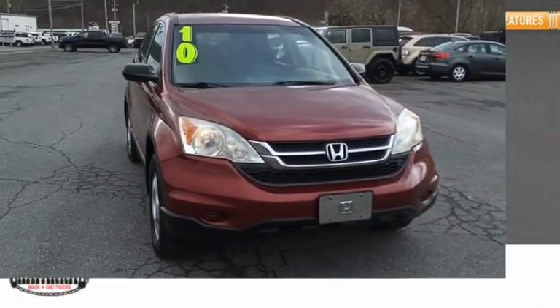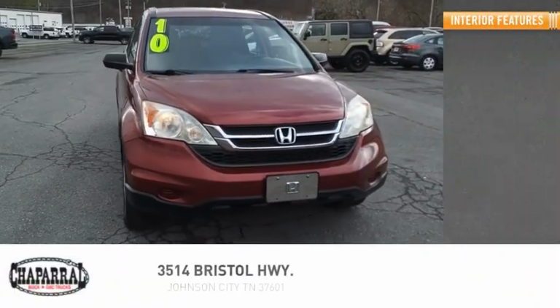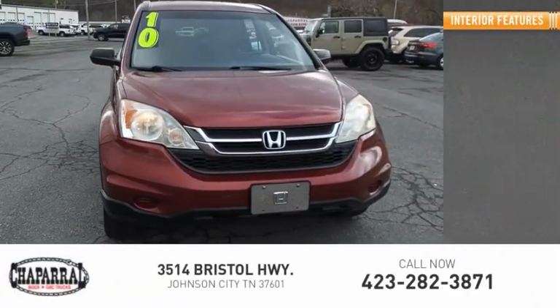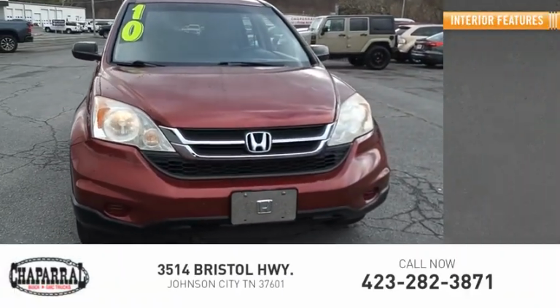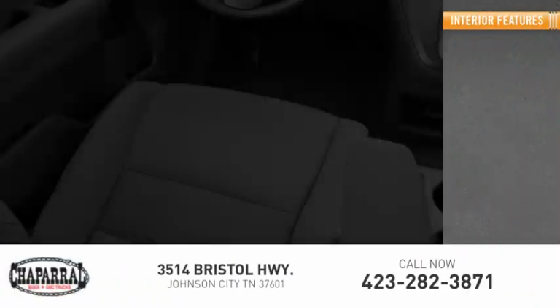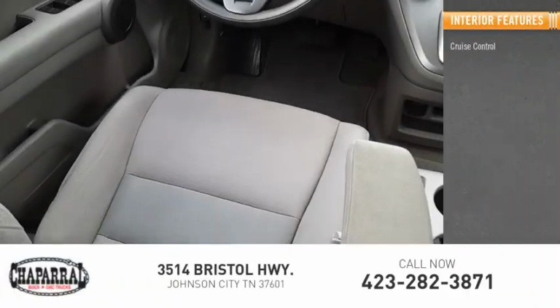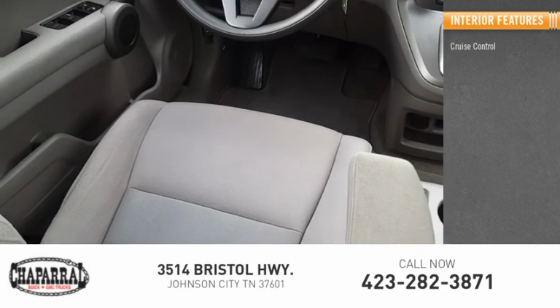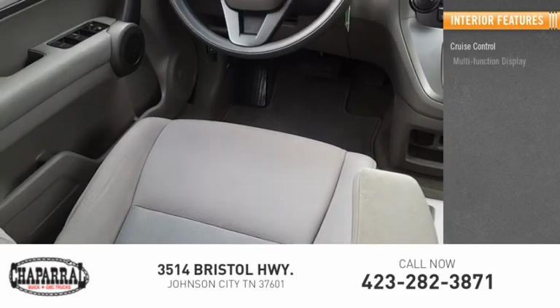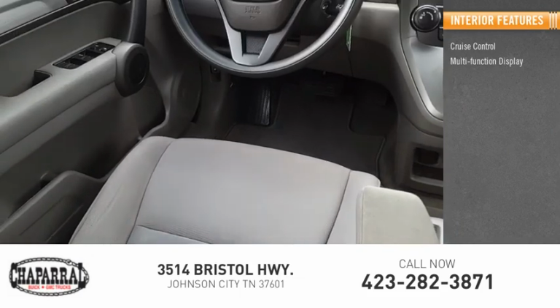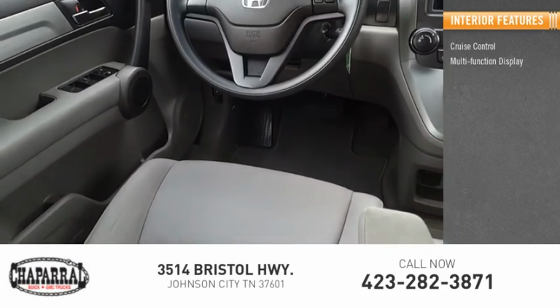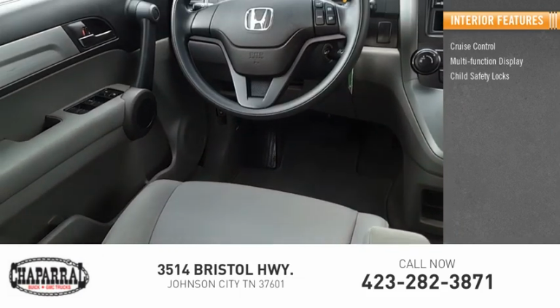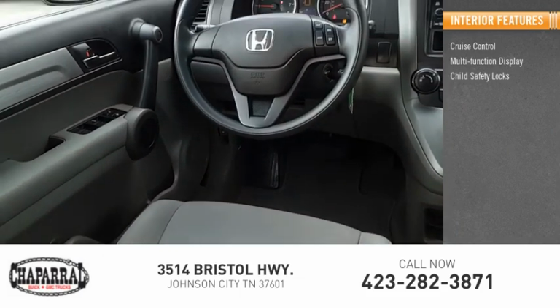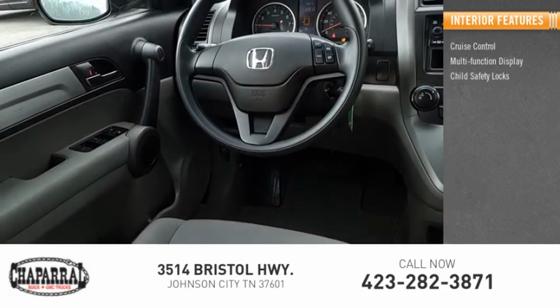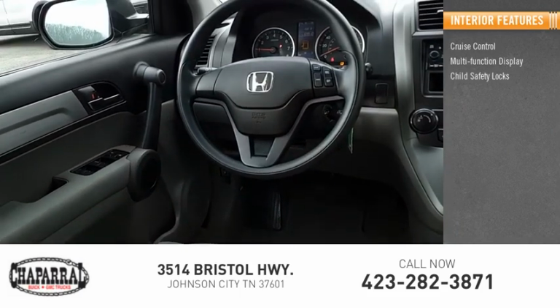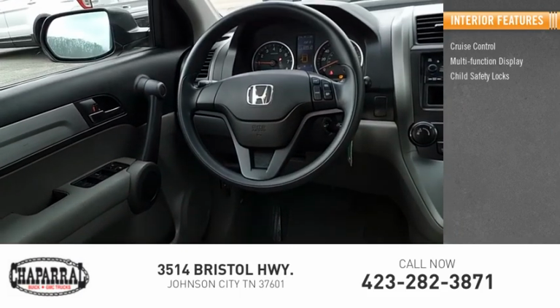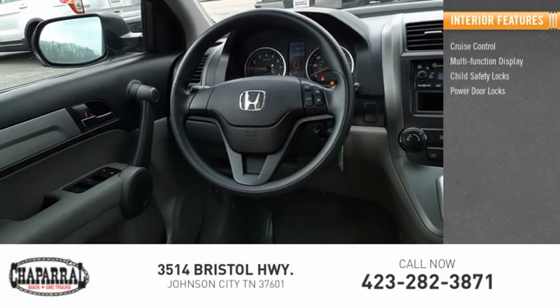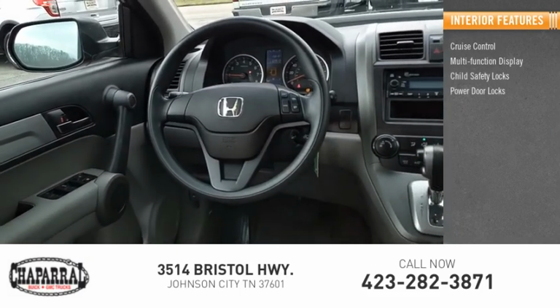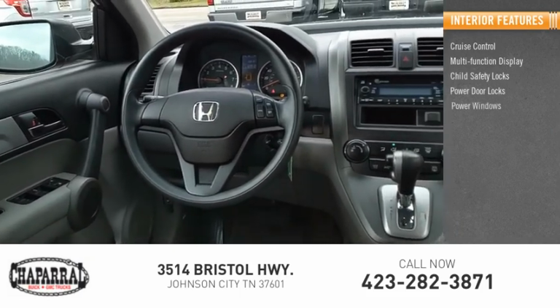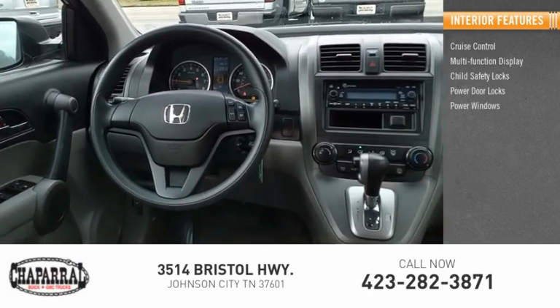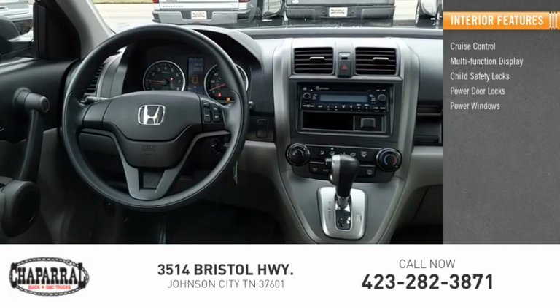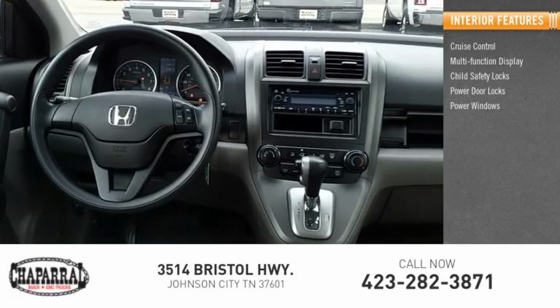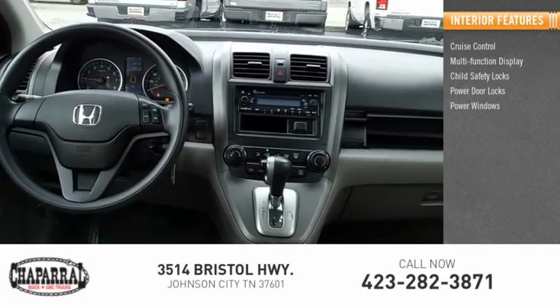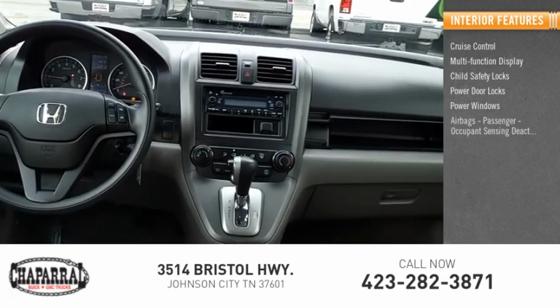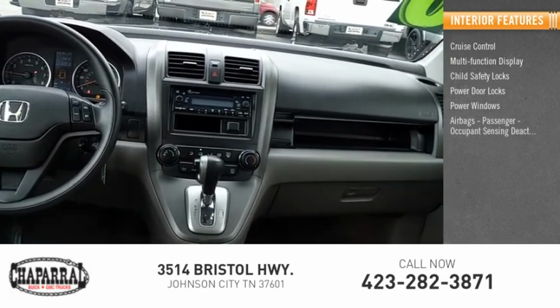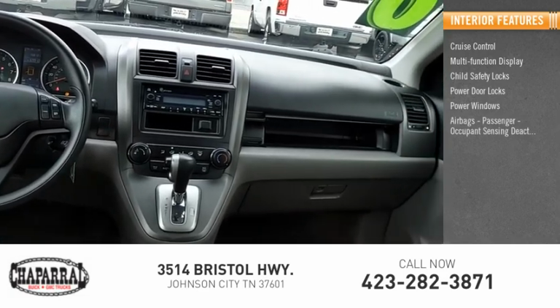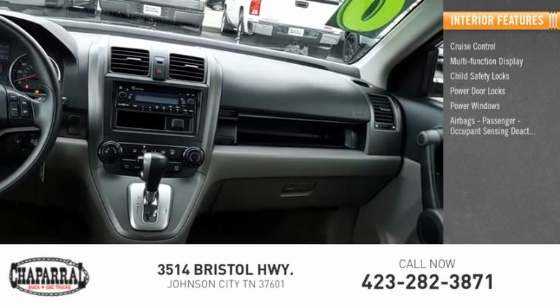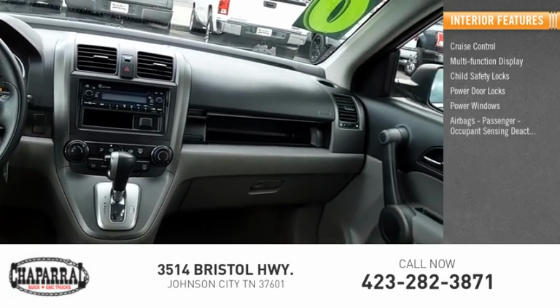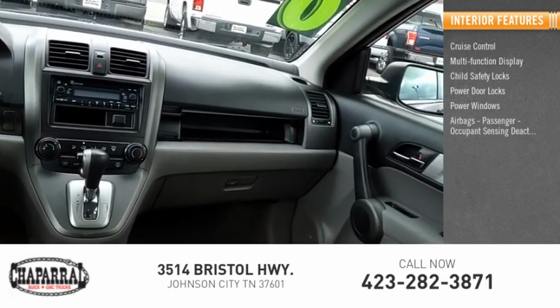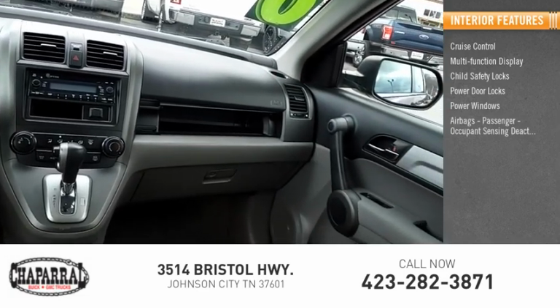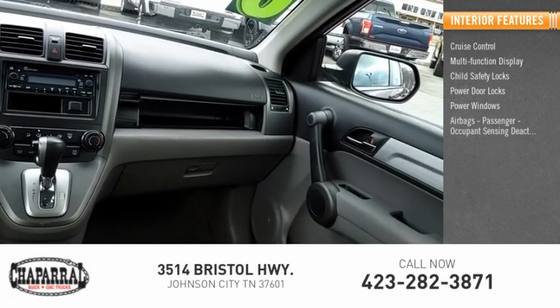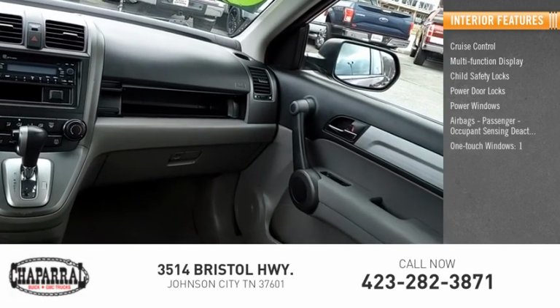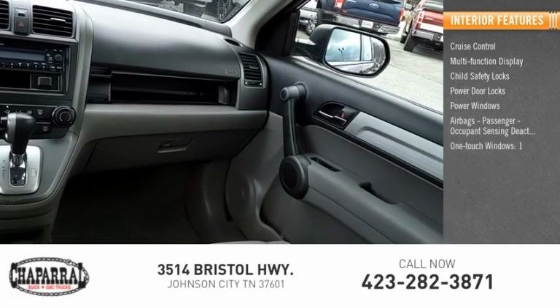Inside you'll find cruise control, multi-function display, child safety locks, power door locks, power windows, airbags, passenger occupant sensing deactivation, and one-touch windows.